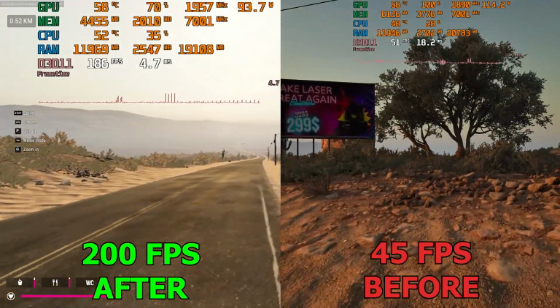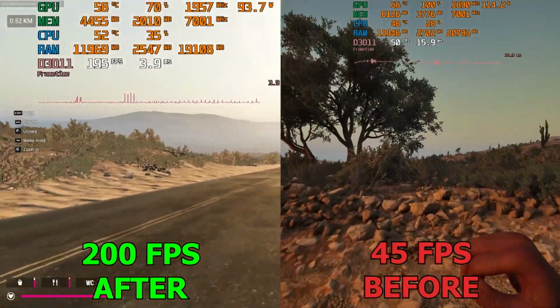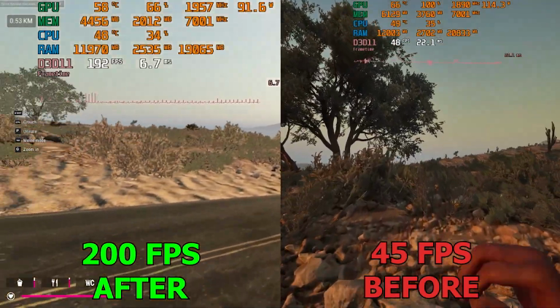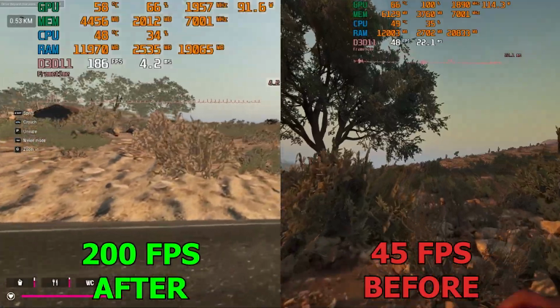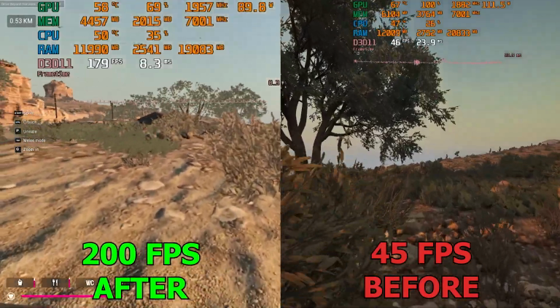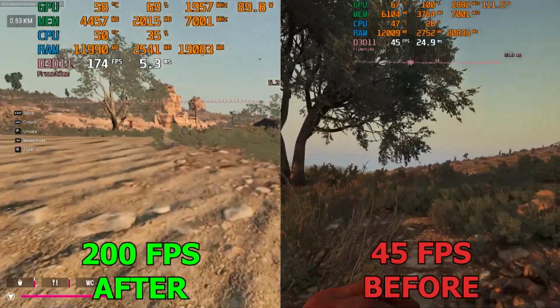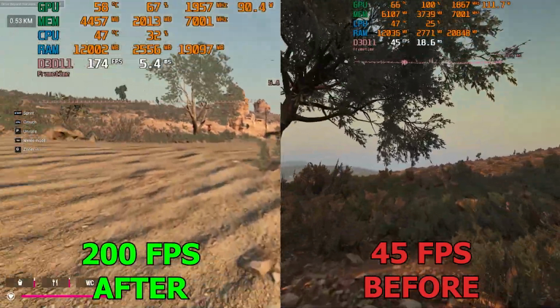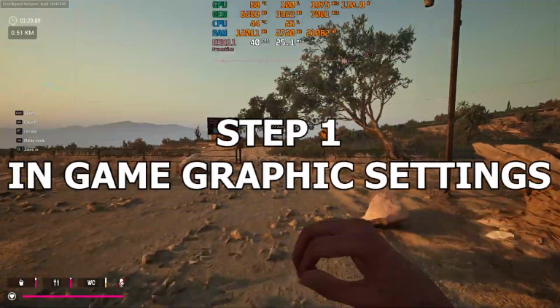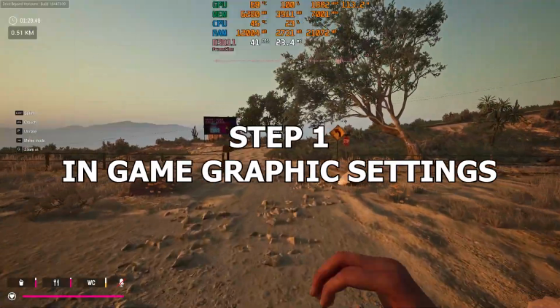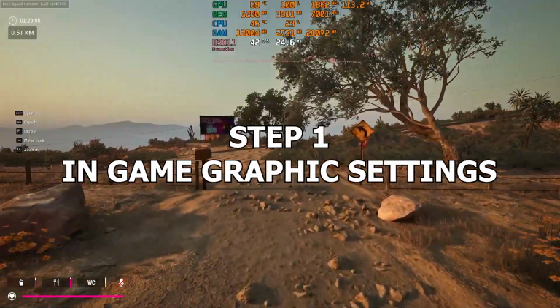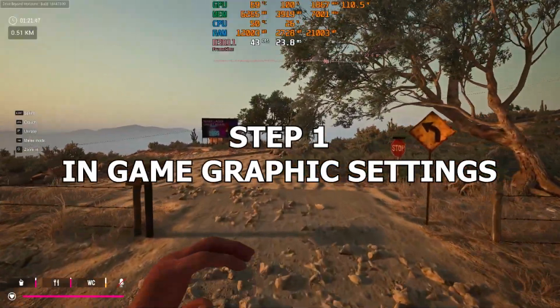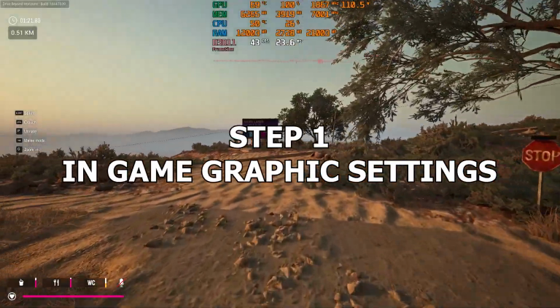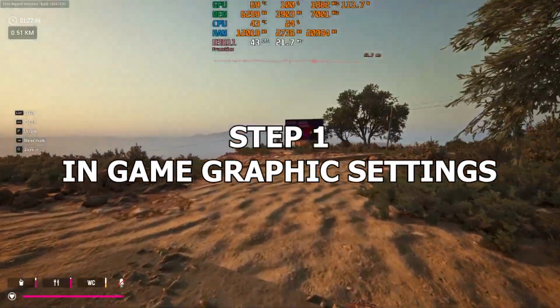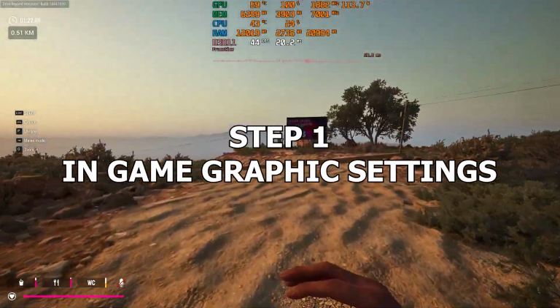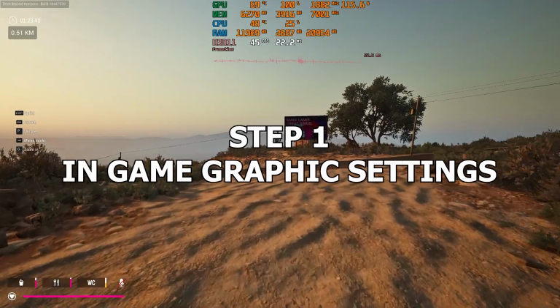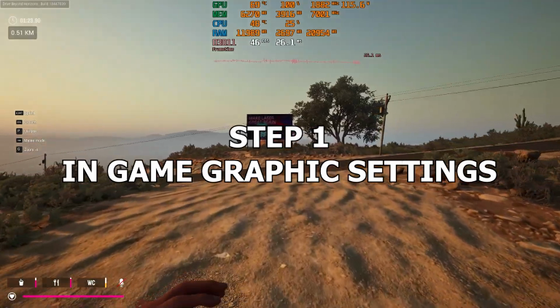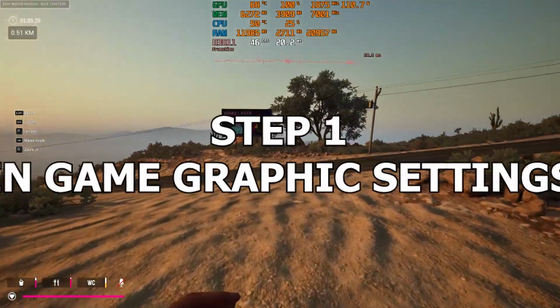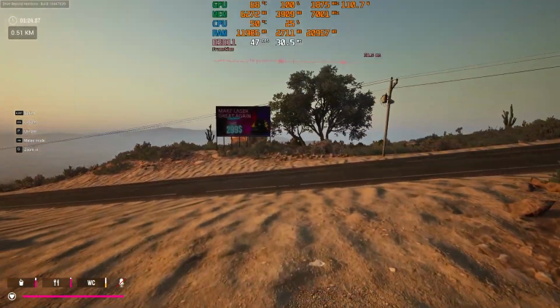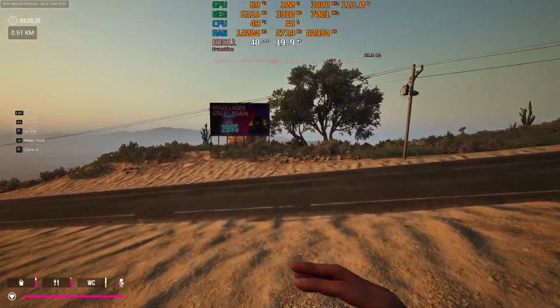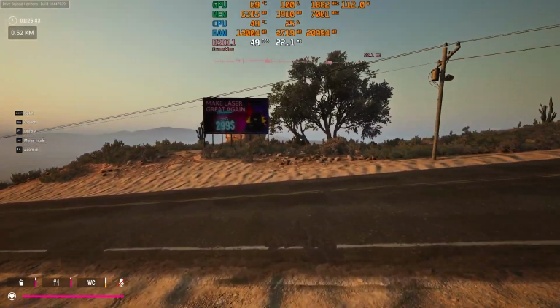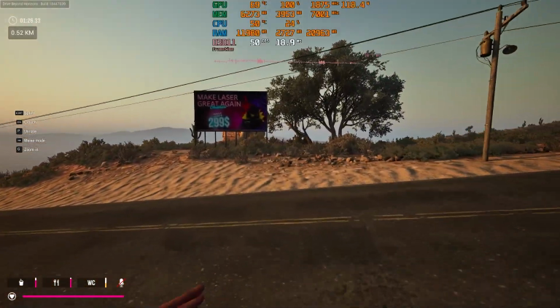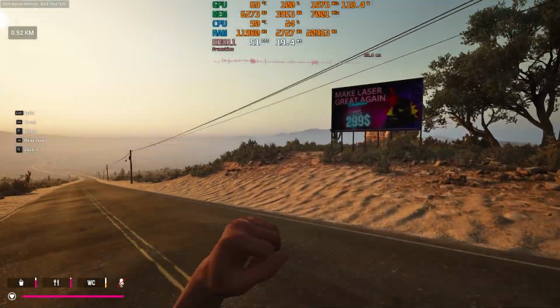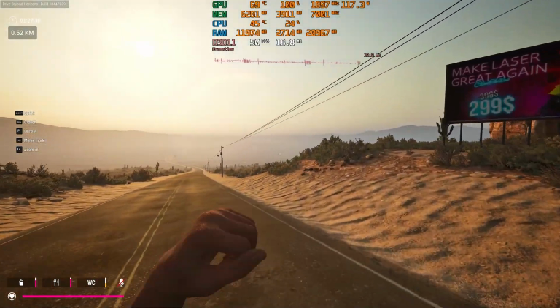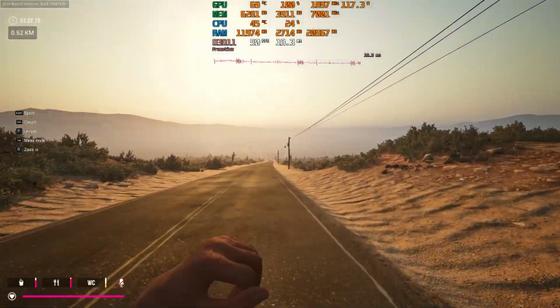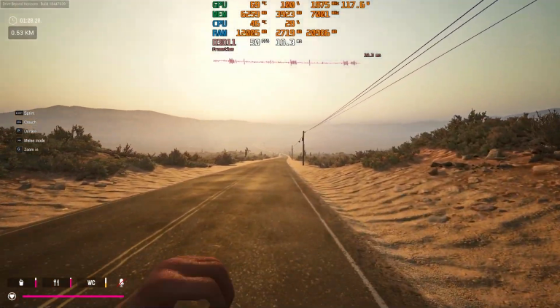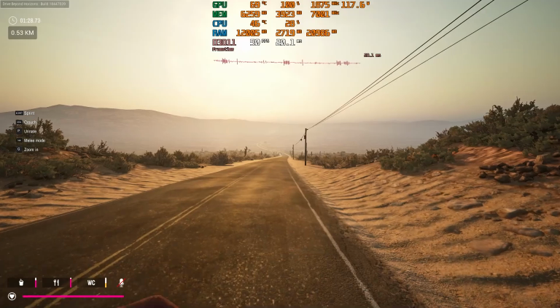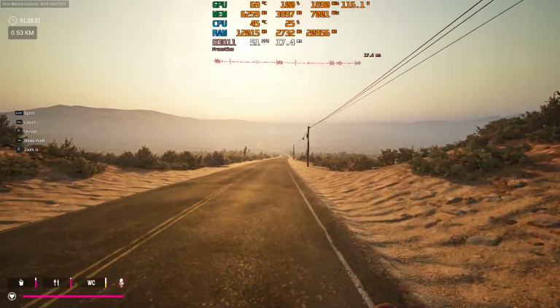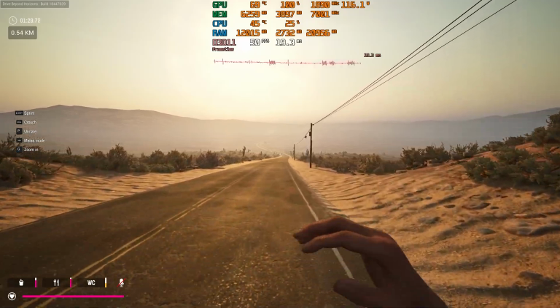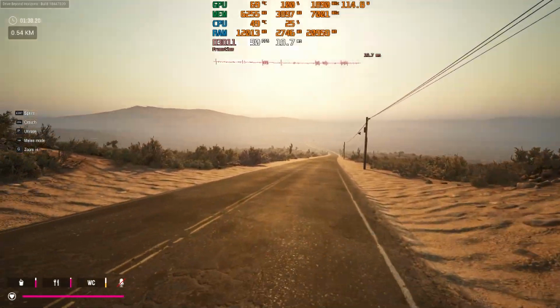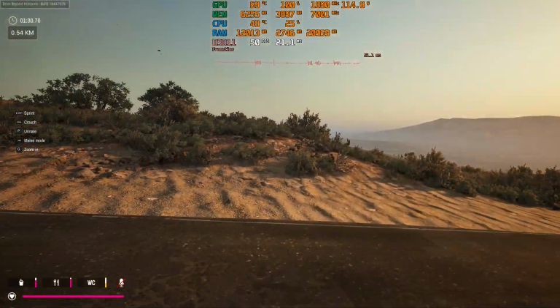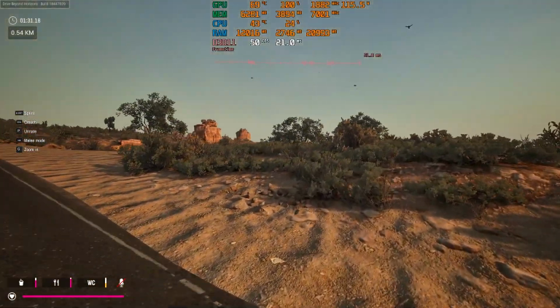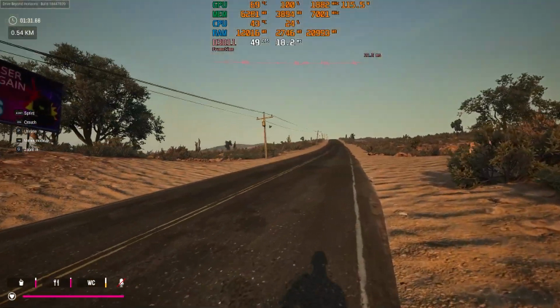So without further ado, let's get to the tutorial. The first step is for the game settings itself. On the RTX 3050, with a resolution of 1080 in graphics settings of quality mode, I get 45 frames, which is relatively low.